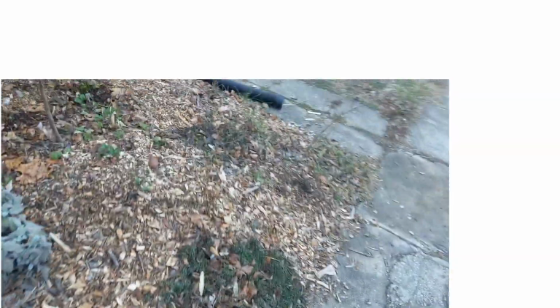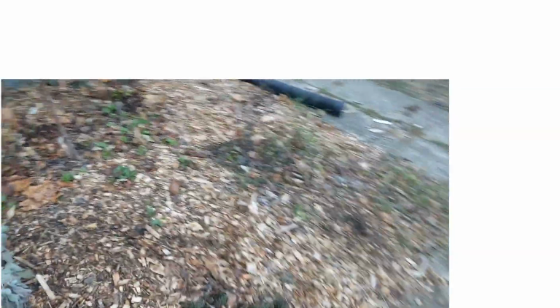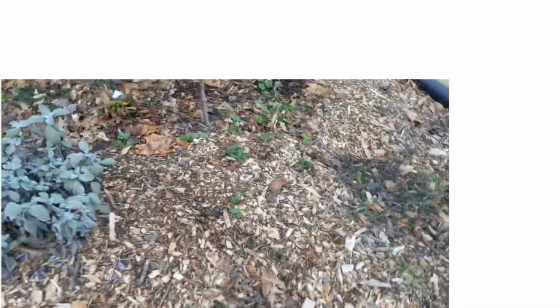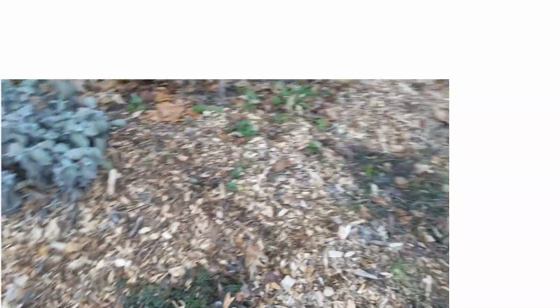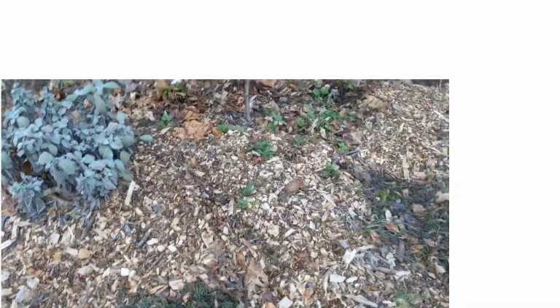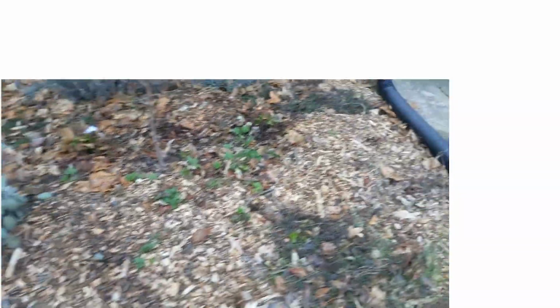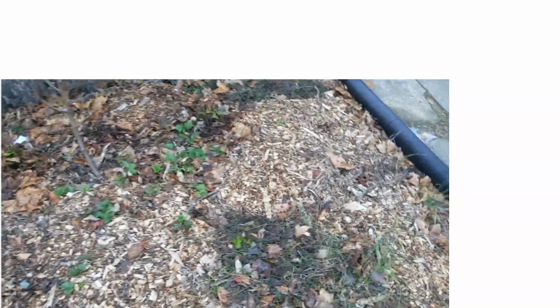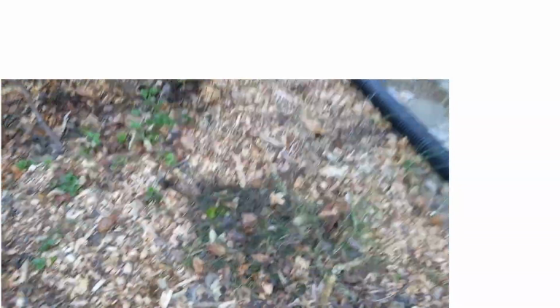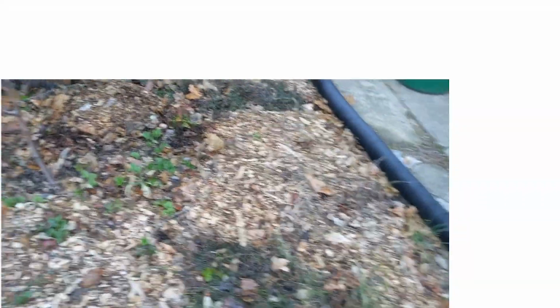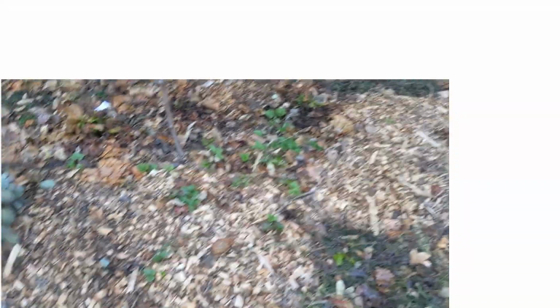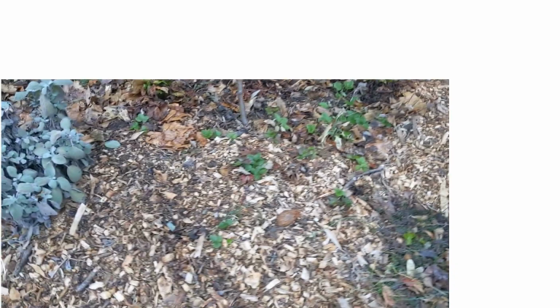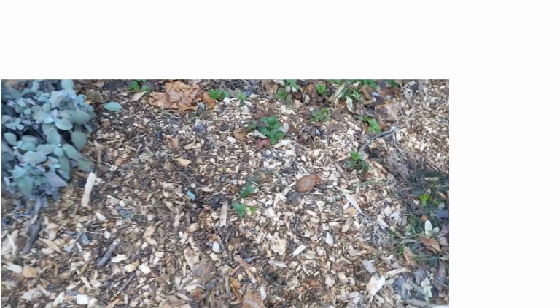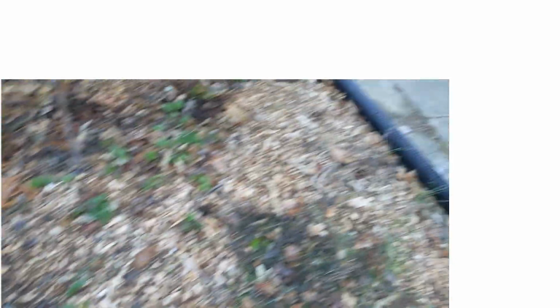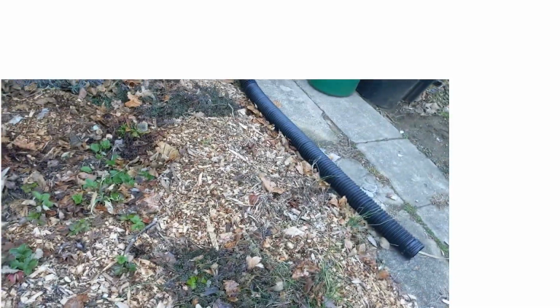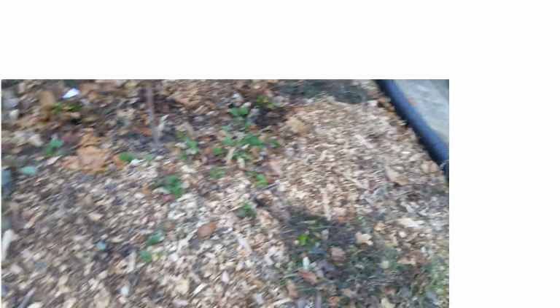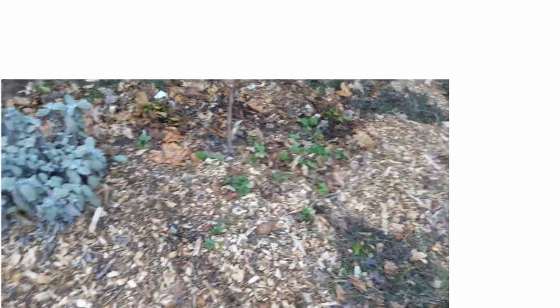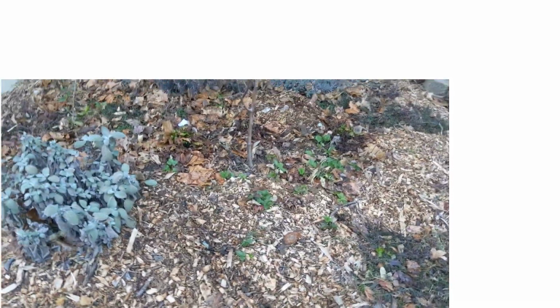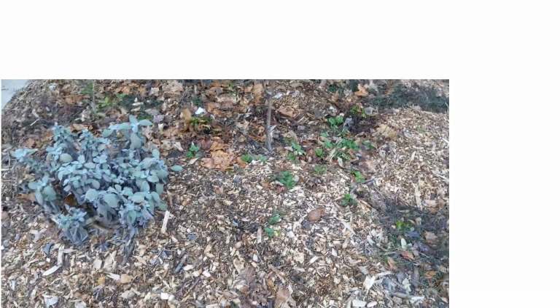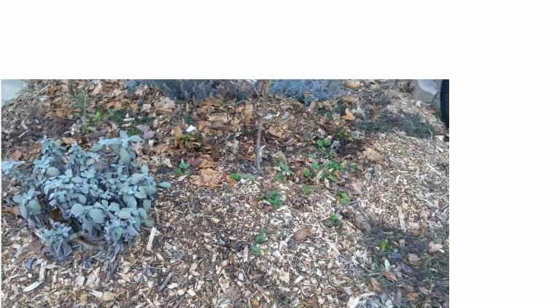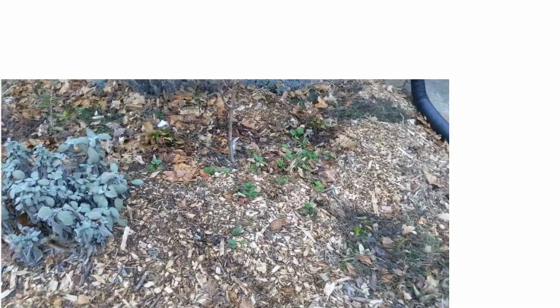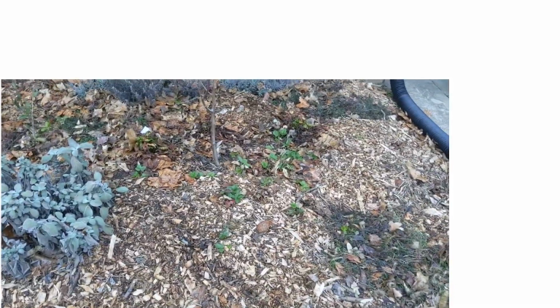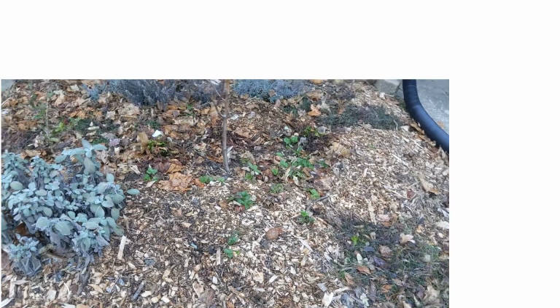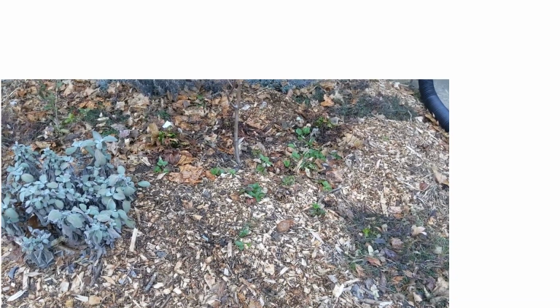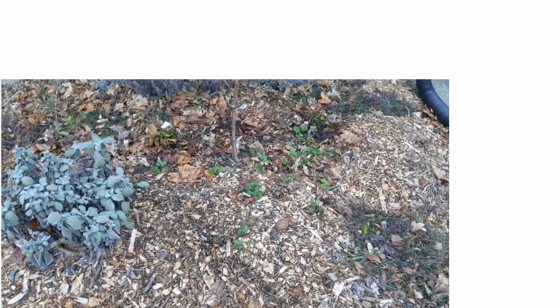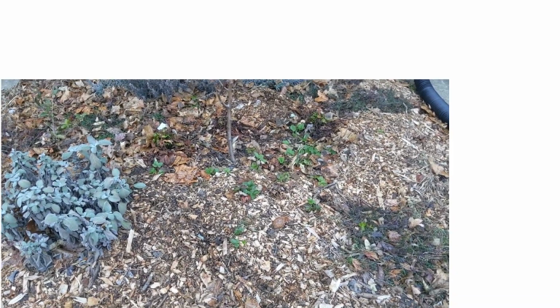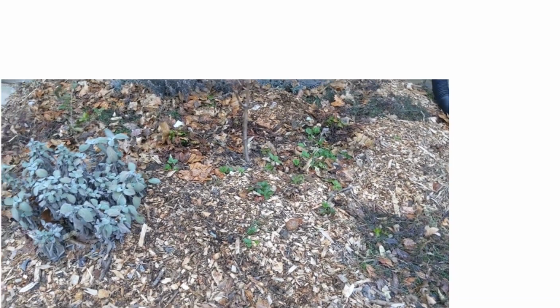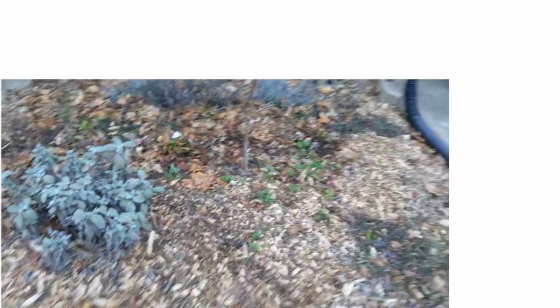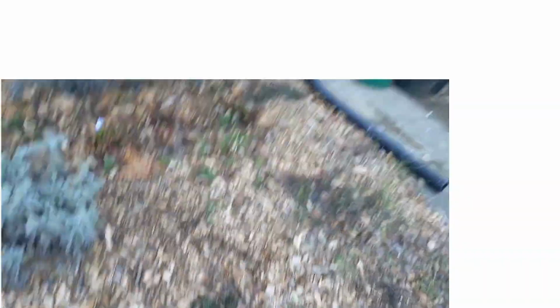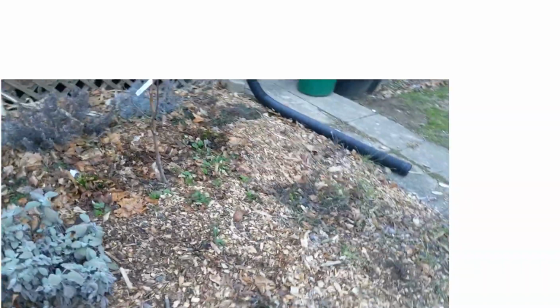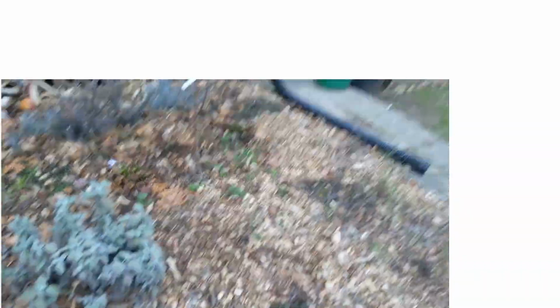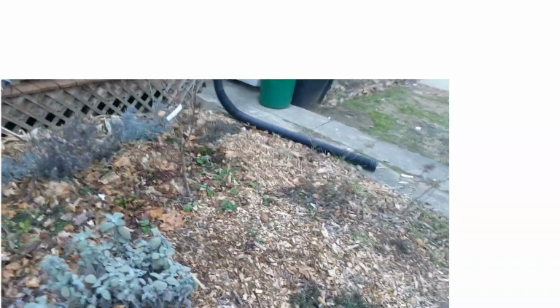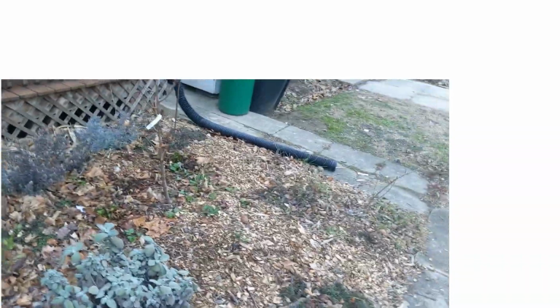And then I have two nice large rhubarb plants, kind of here-ish and here-ish. I'm expecting the rhubarb plants to capture a lot of water and funnel it towards the tree's roots.